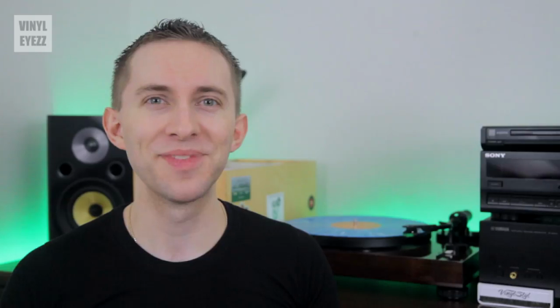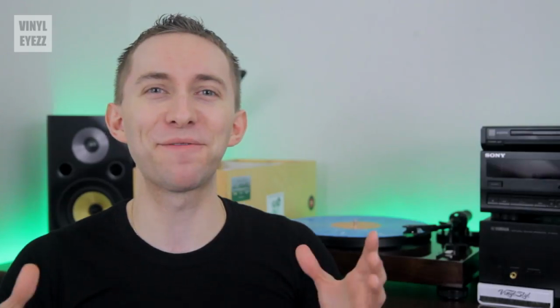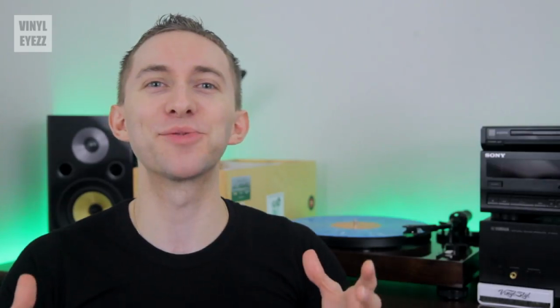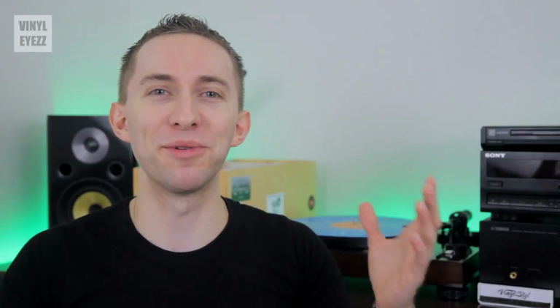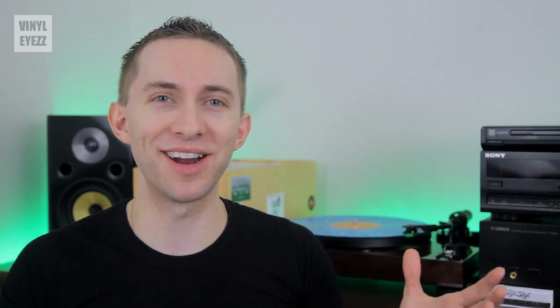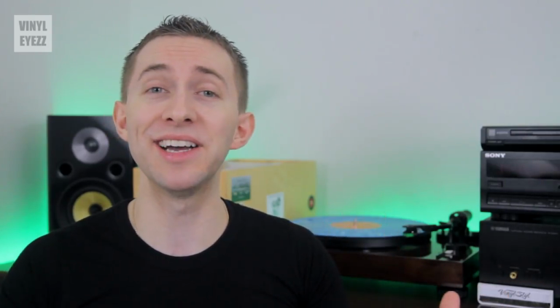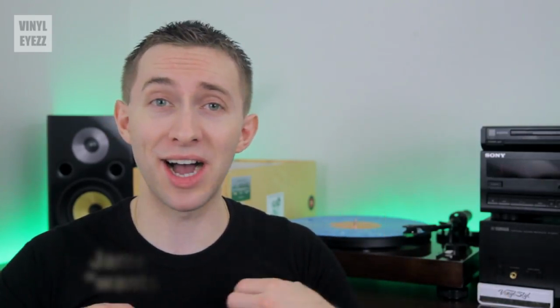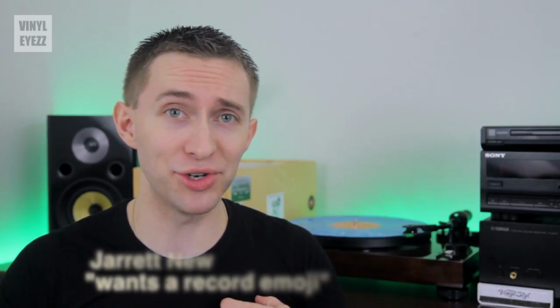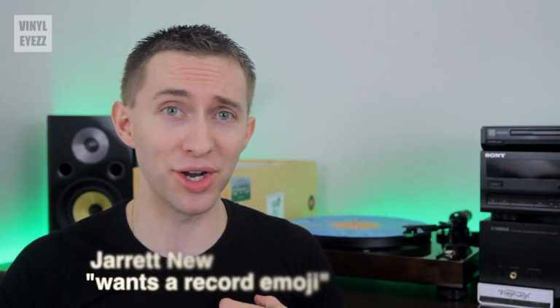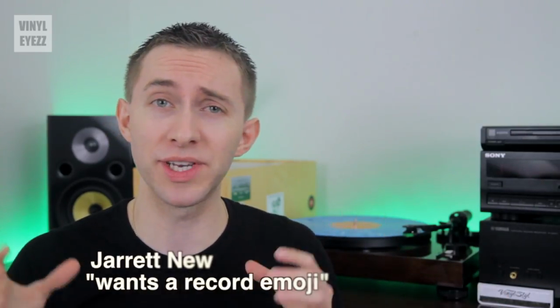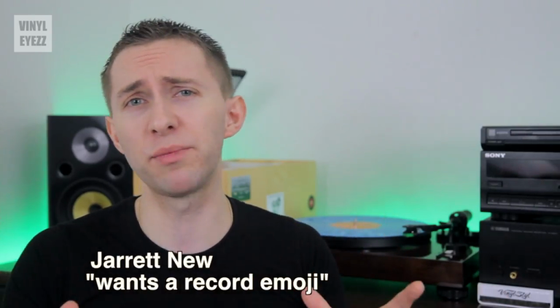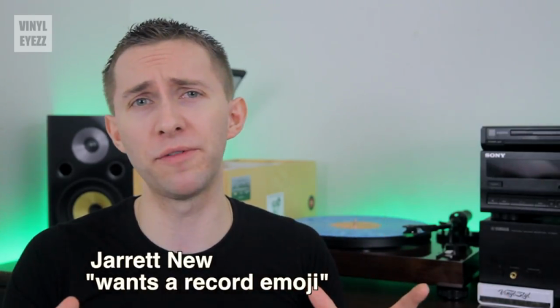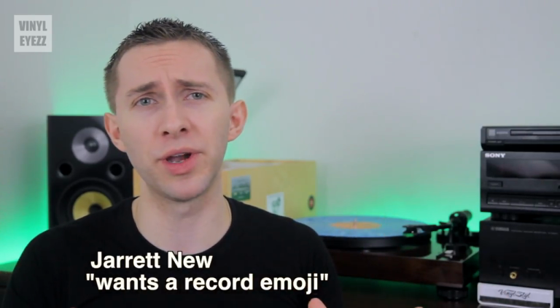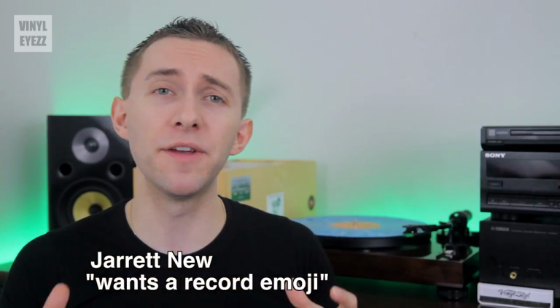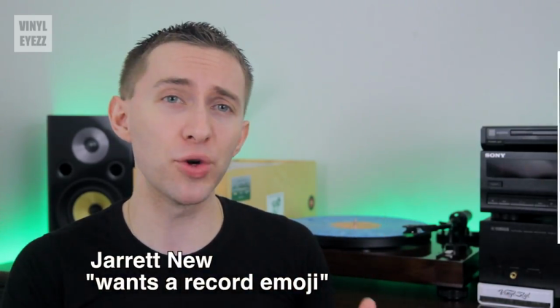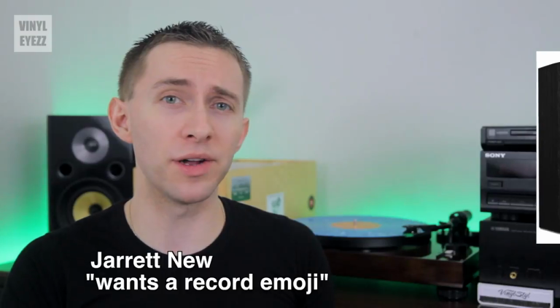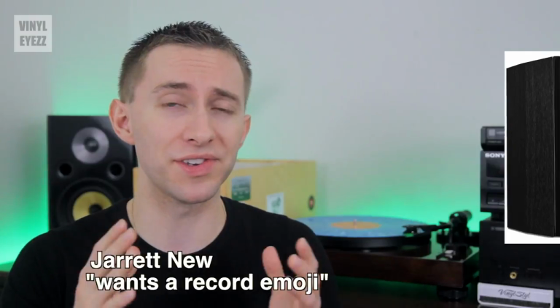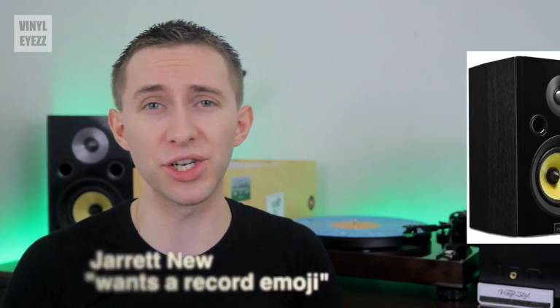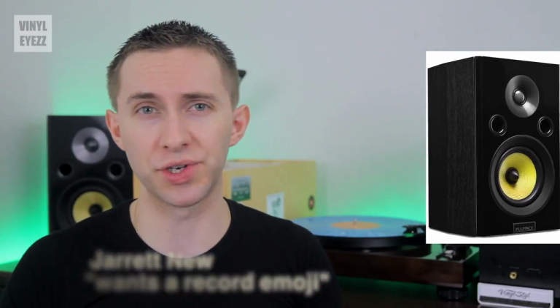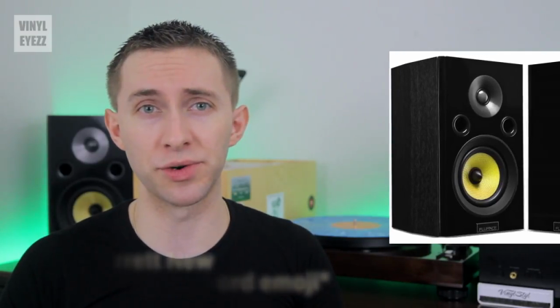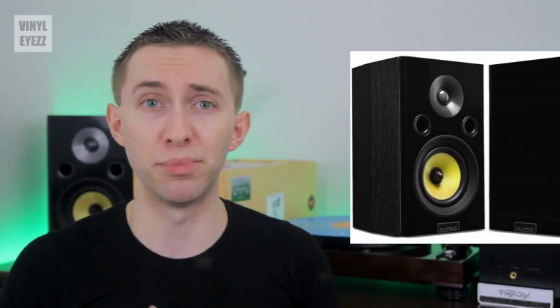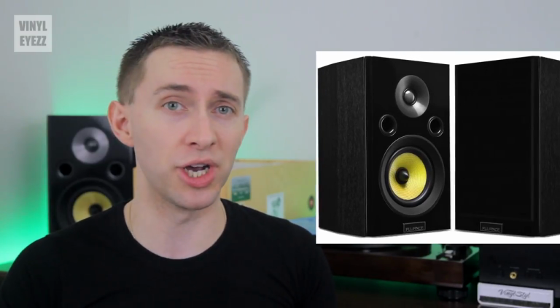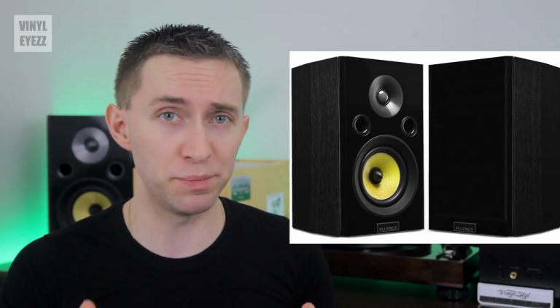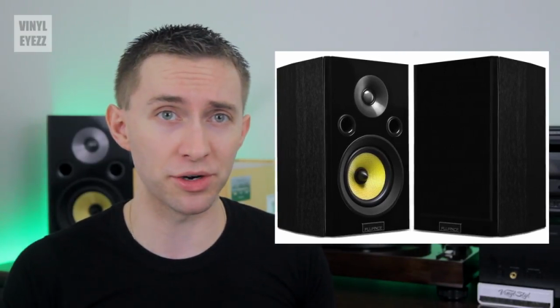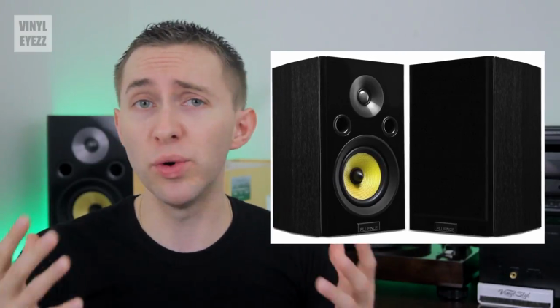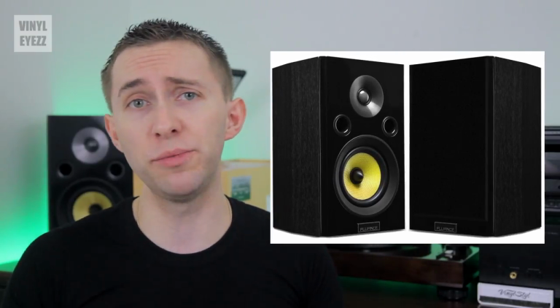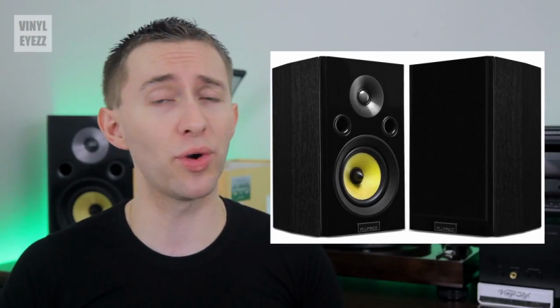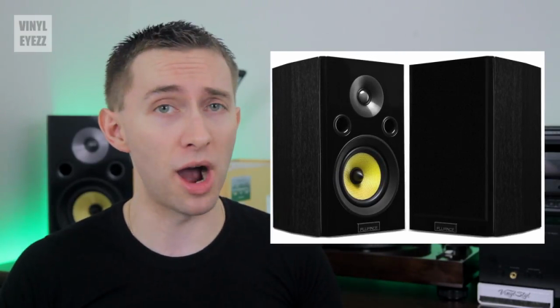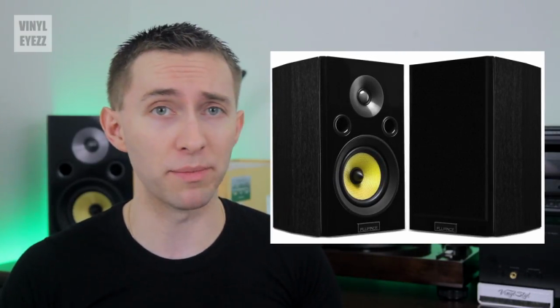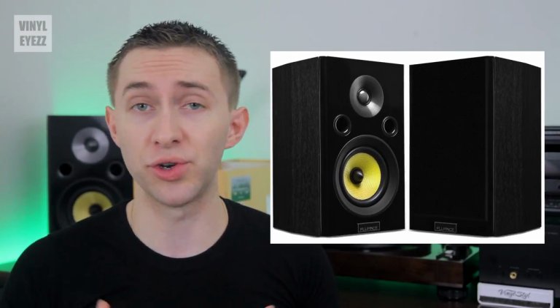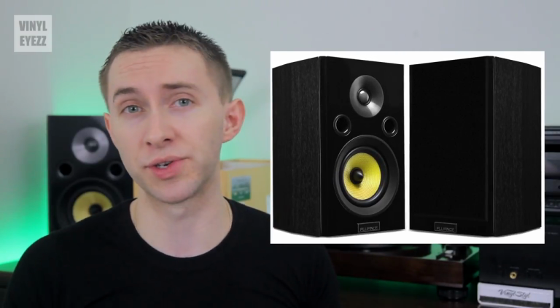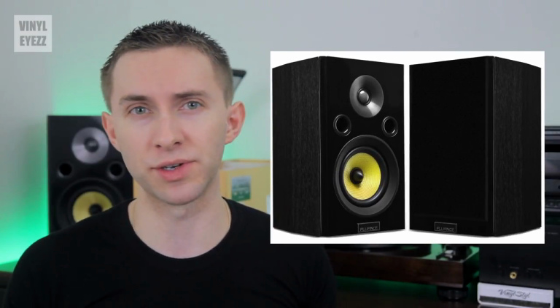Hey friends, welcome to Vinylize. I am Jarrett New and today we're going to be reviewing the Fluance Signature Series Bookshelf Speakers, which could be a great complement to your system.